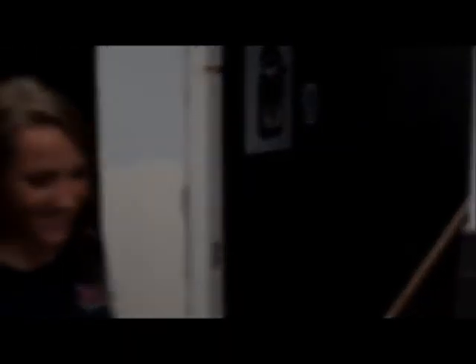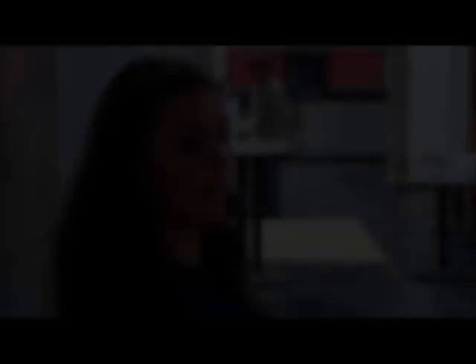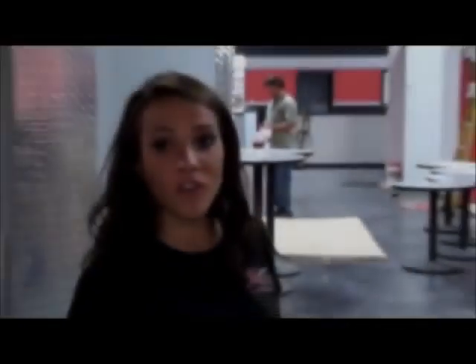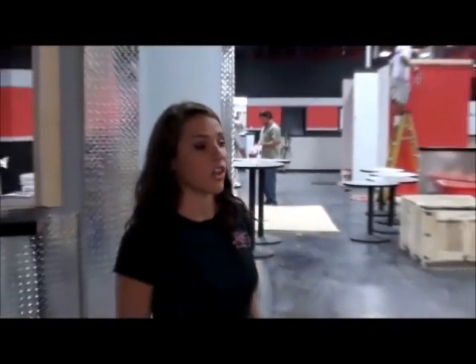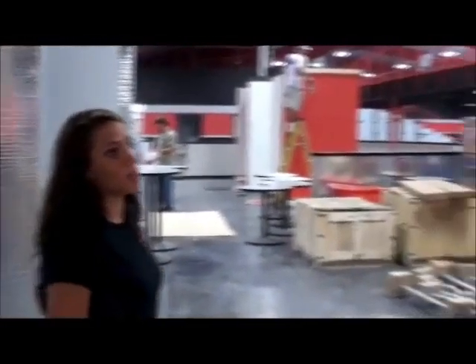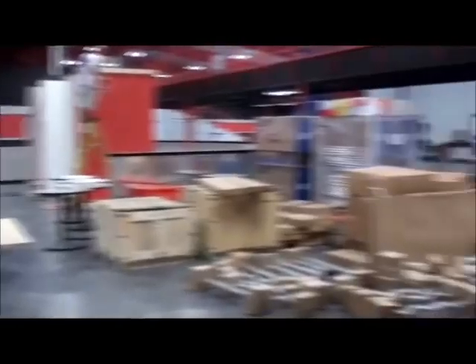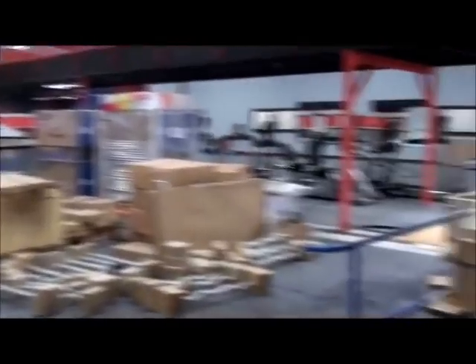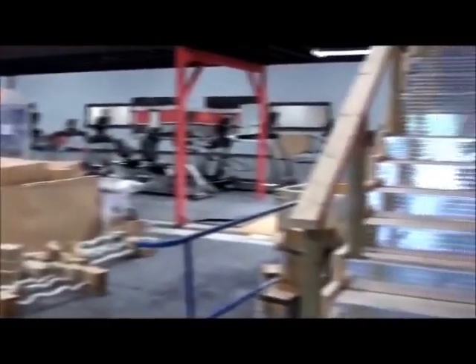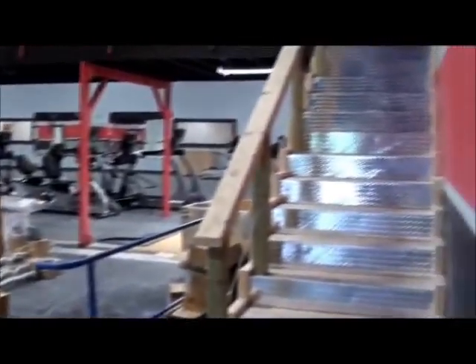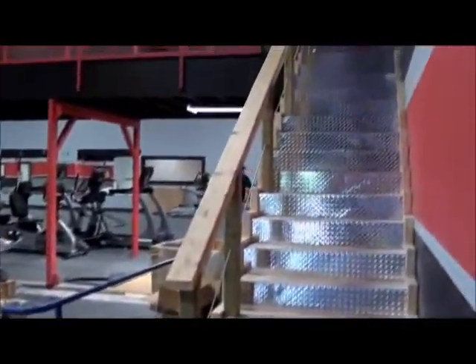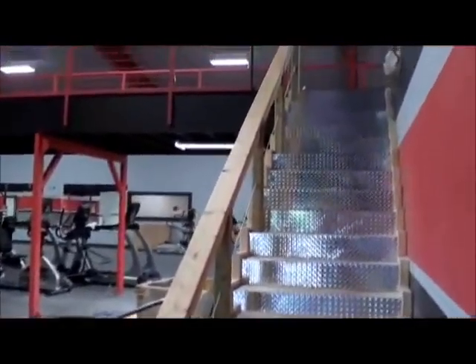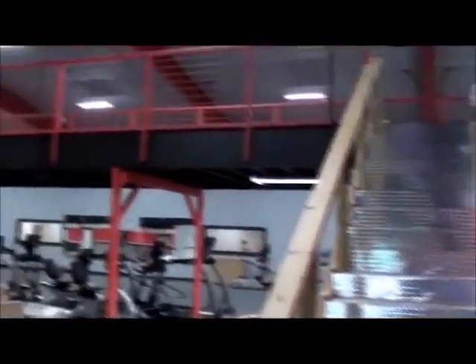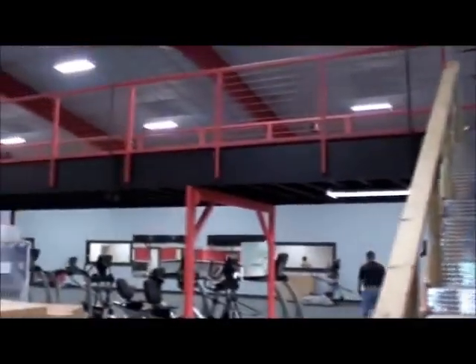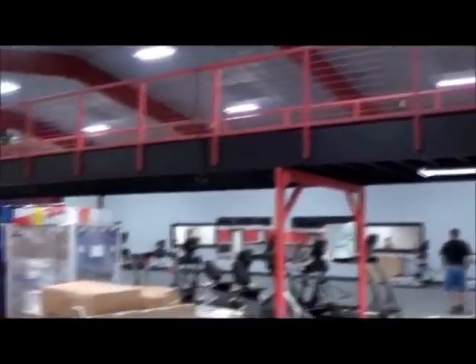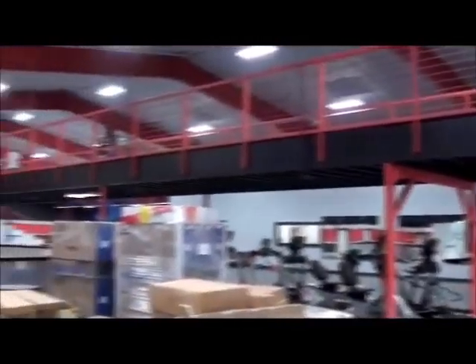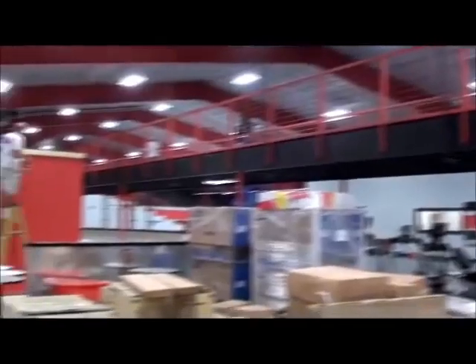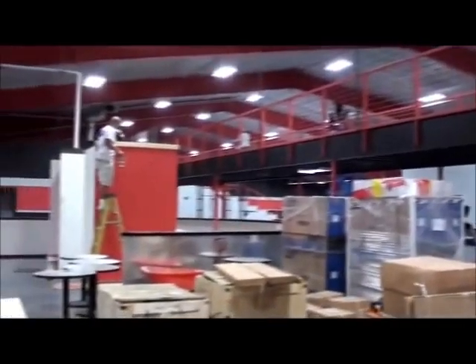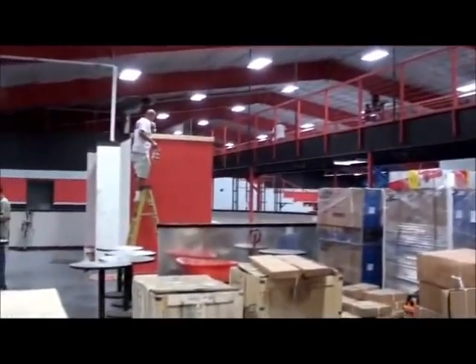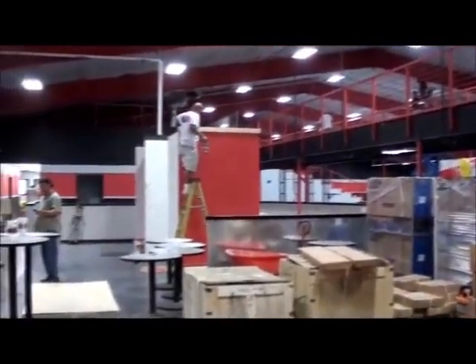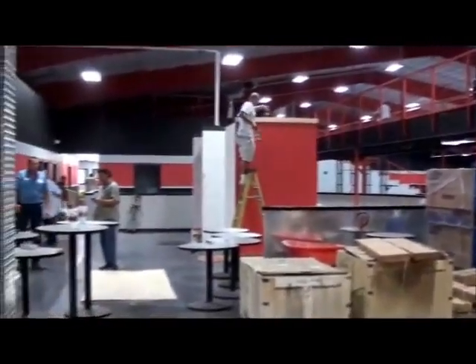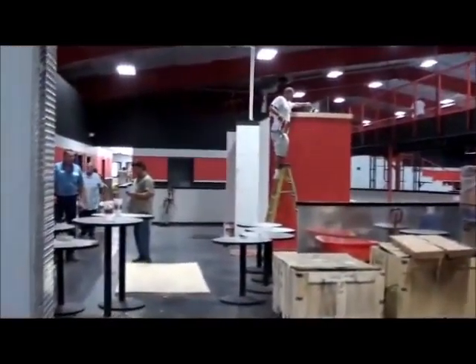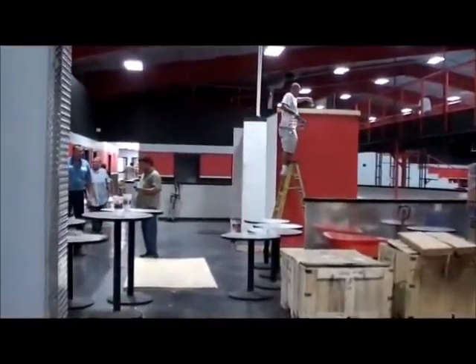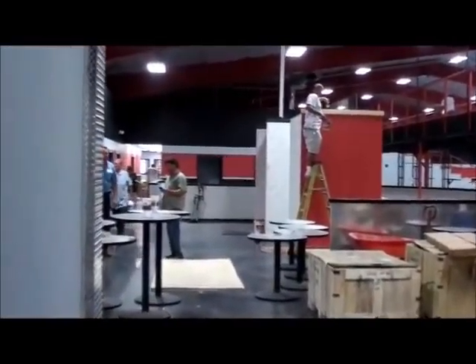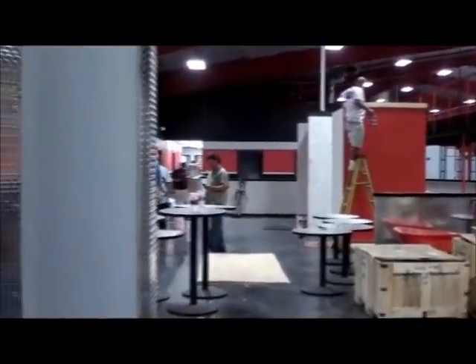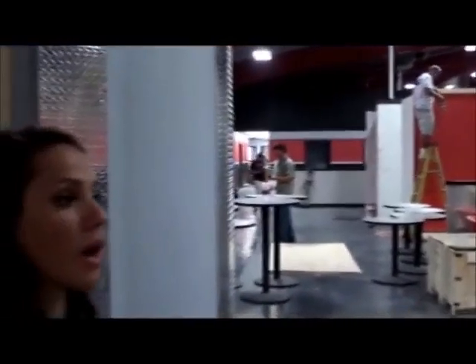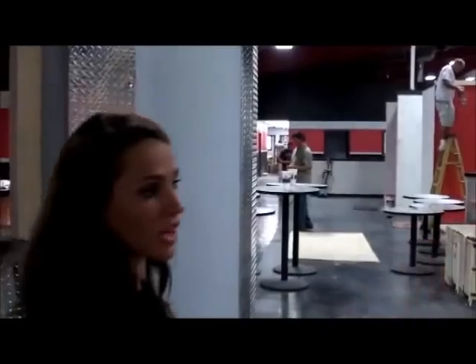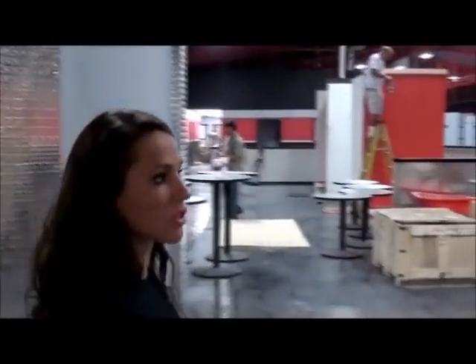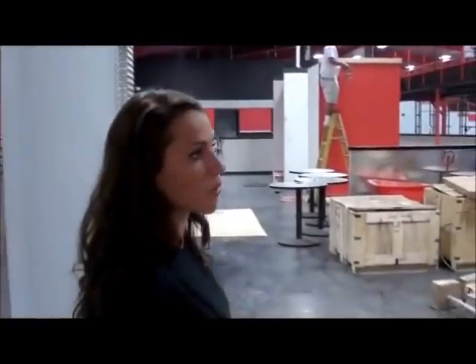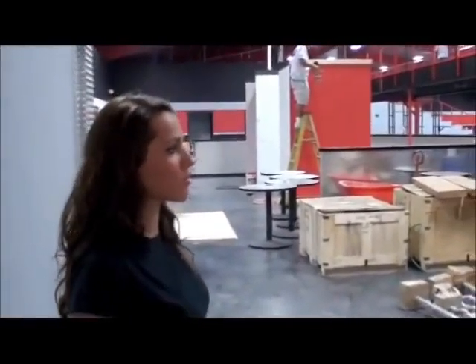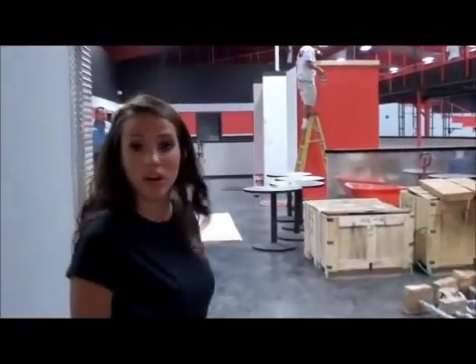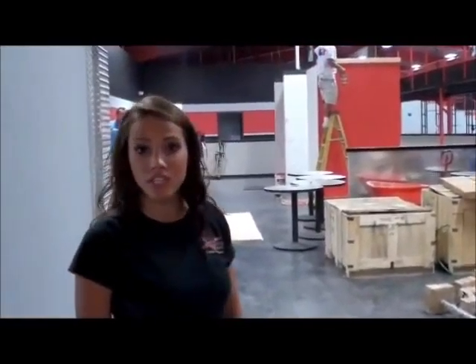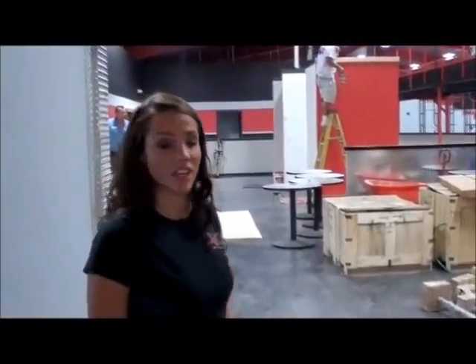Over here to the right, whenever you exit the locker room, you have your entrance up to the undulating track. This is the elevated portion of the track, and over here to the left, we have our restaurant café area, which I'll show you a little bit more.